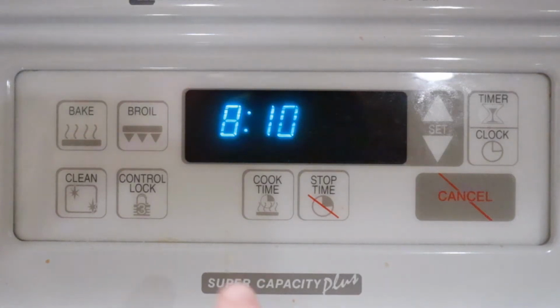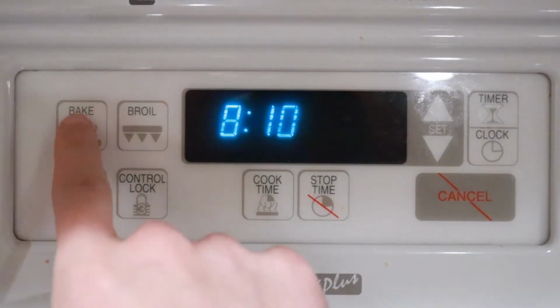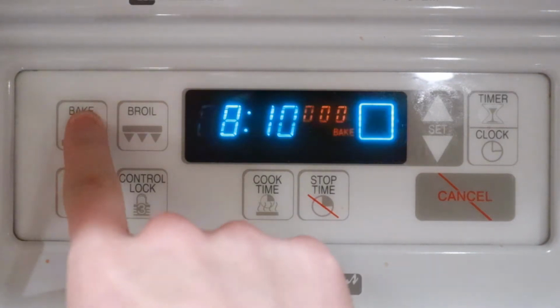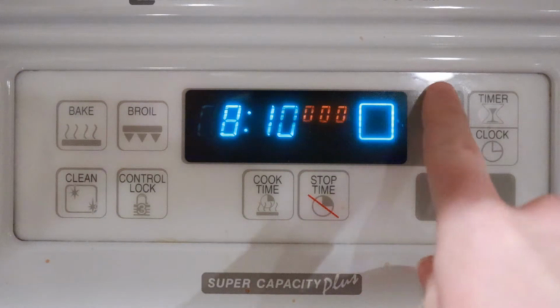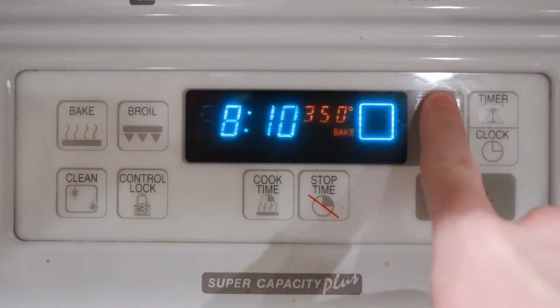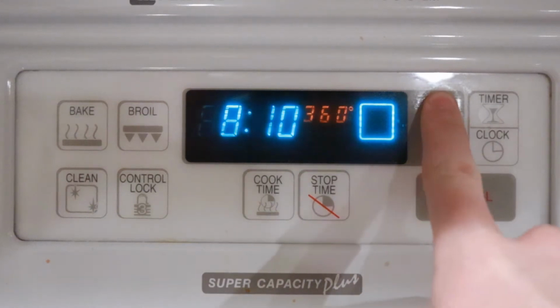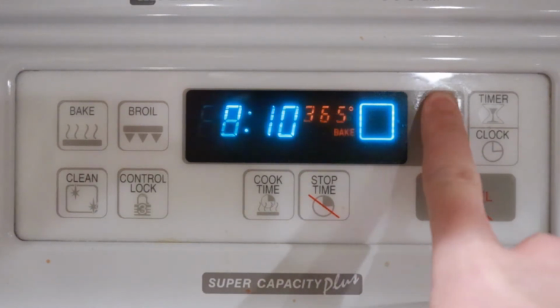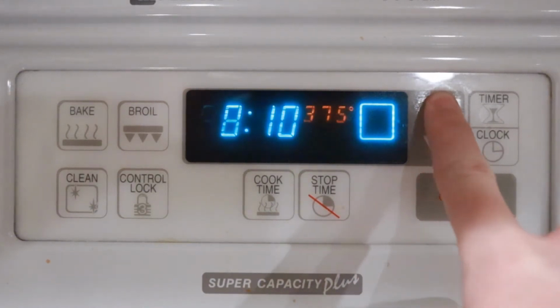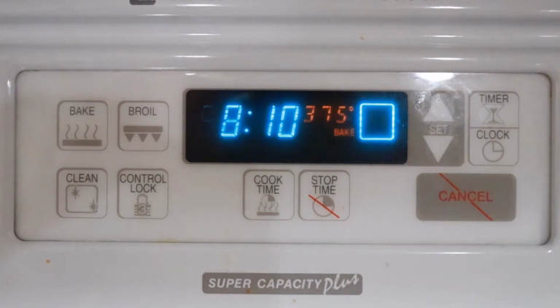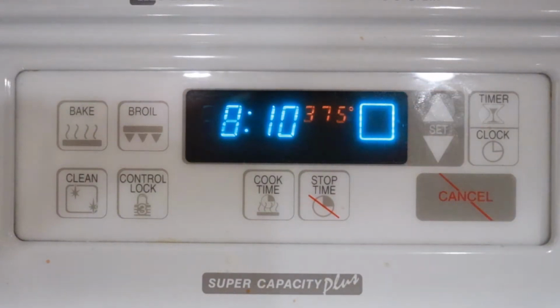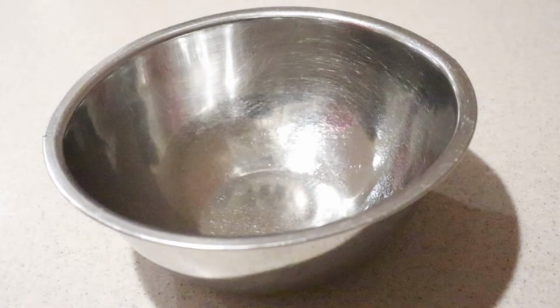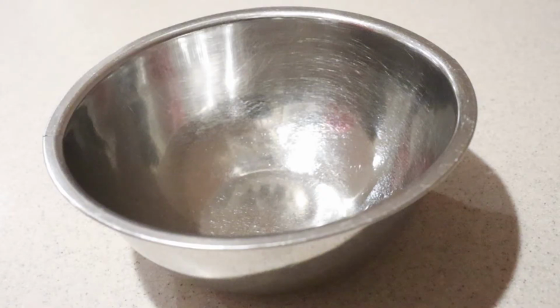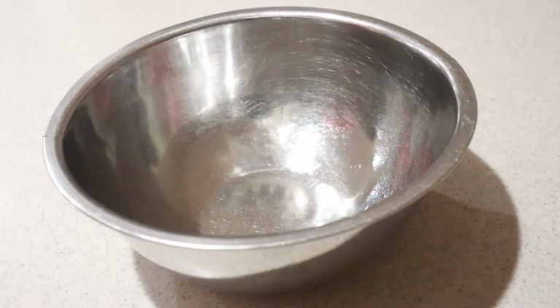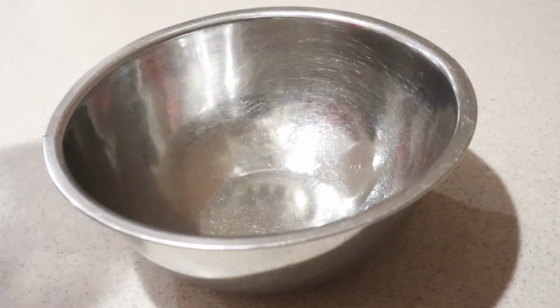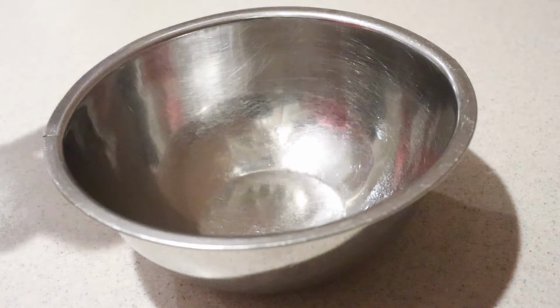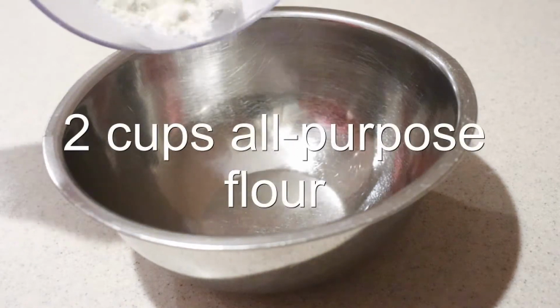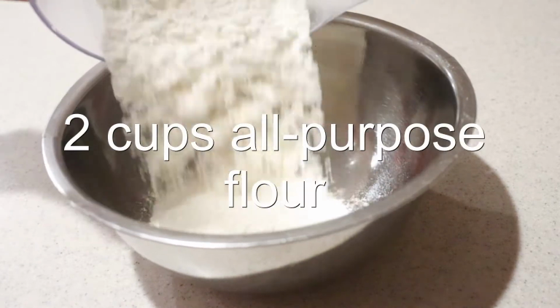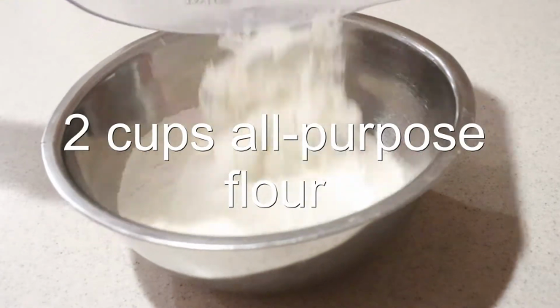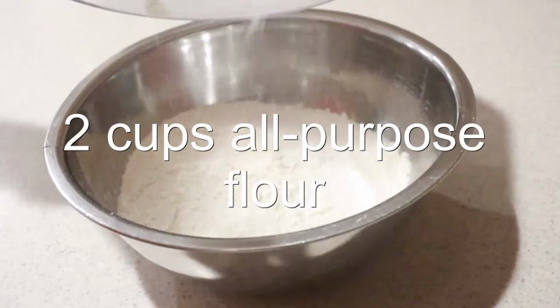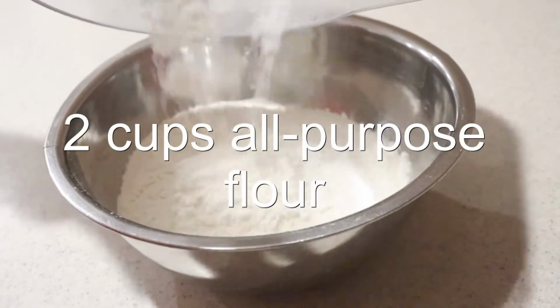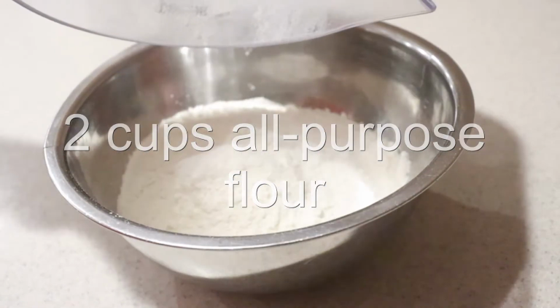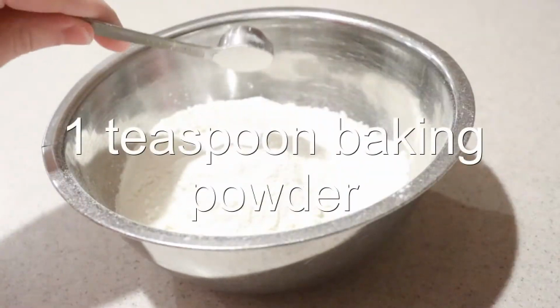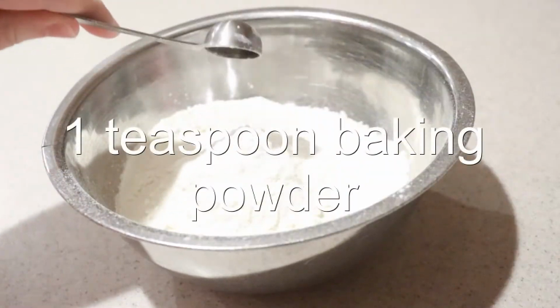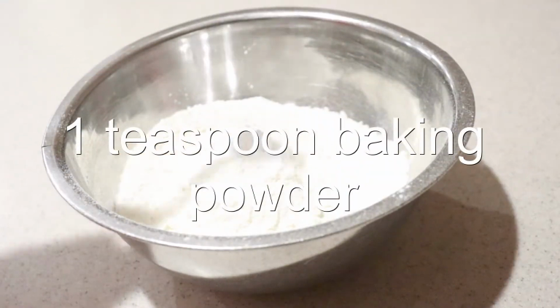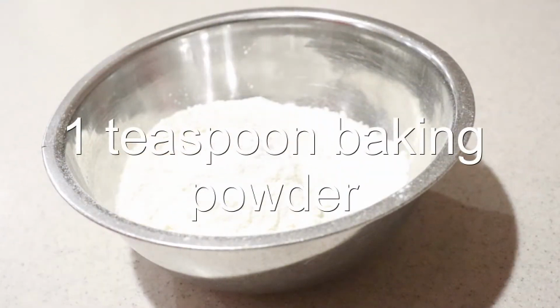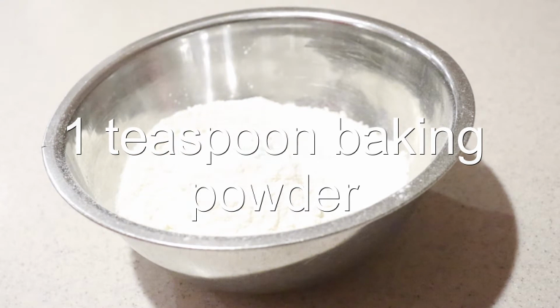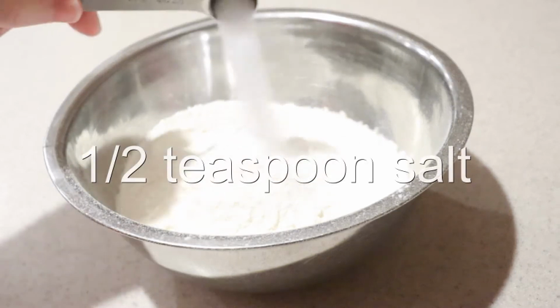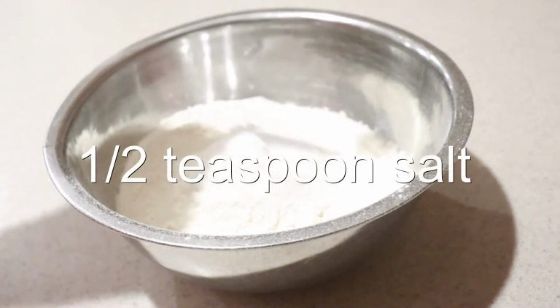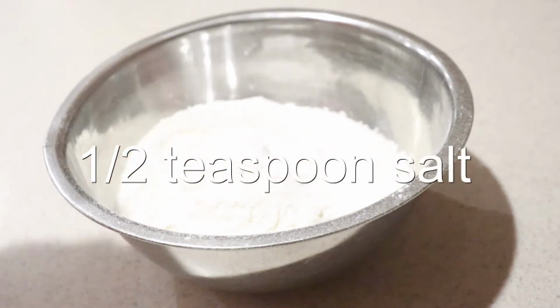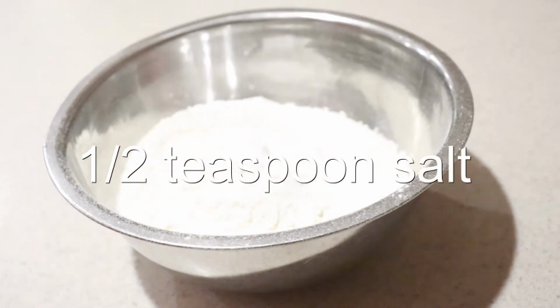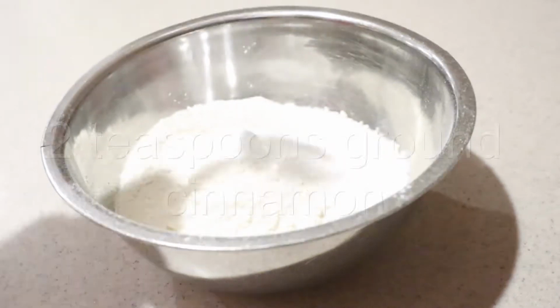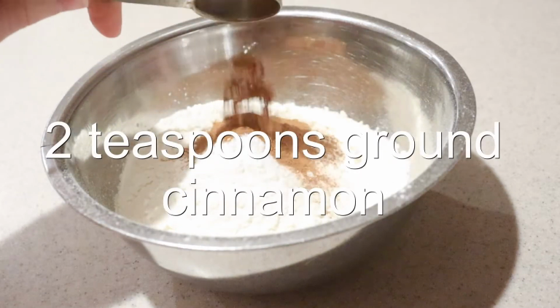First, preheat the oven to 375 degrees. Then in a small mixing bowl, add in the flour, baking powder, salt, and cinnamon.